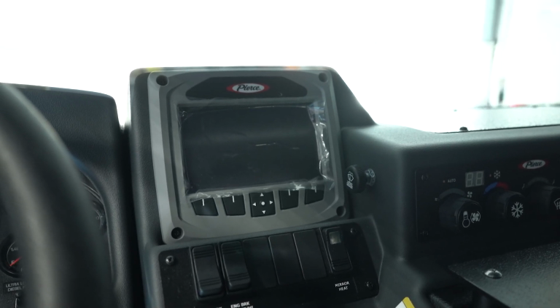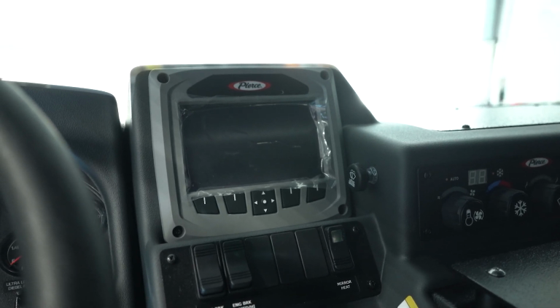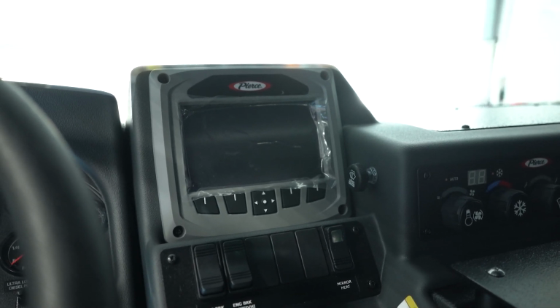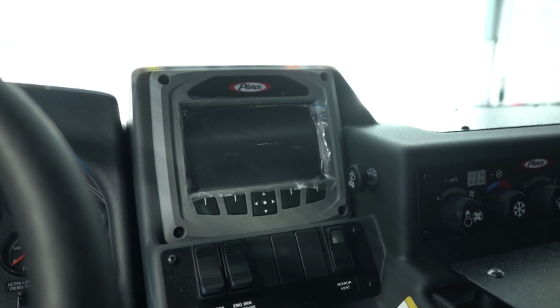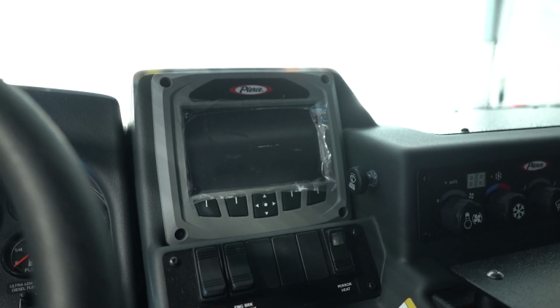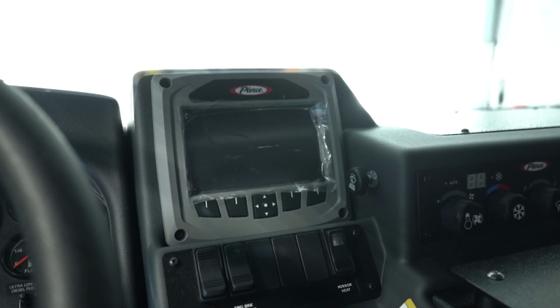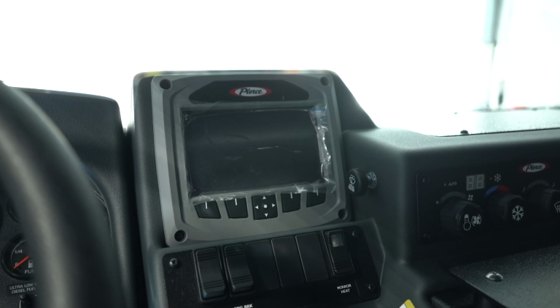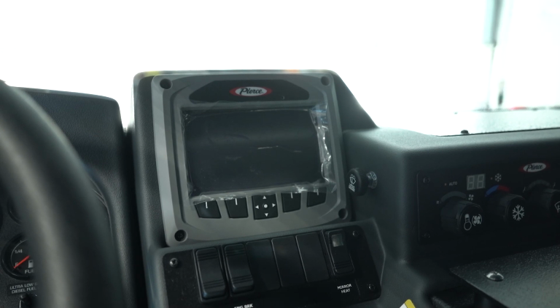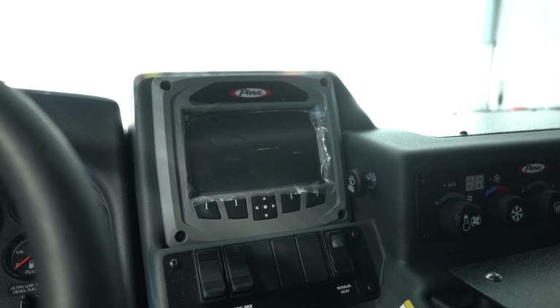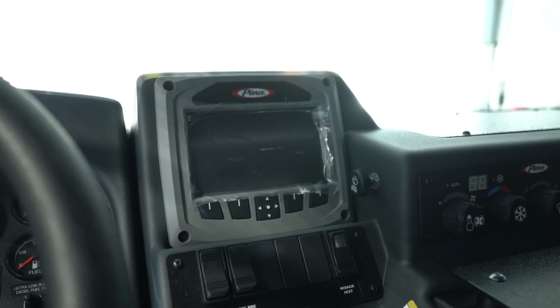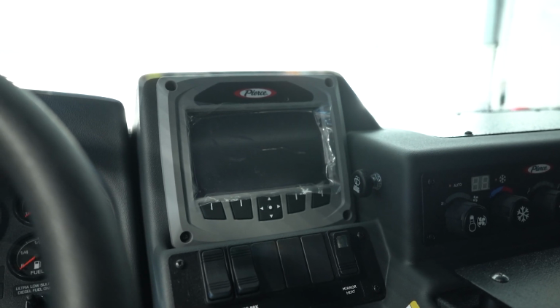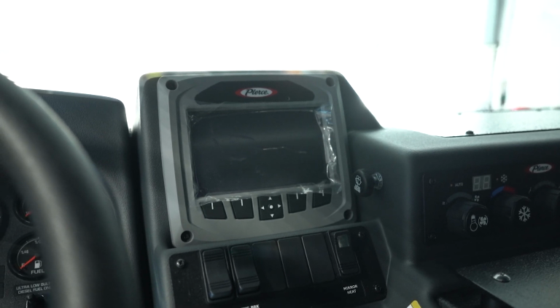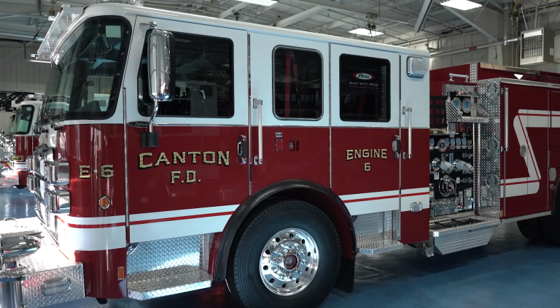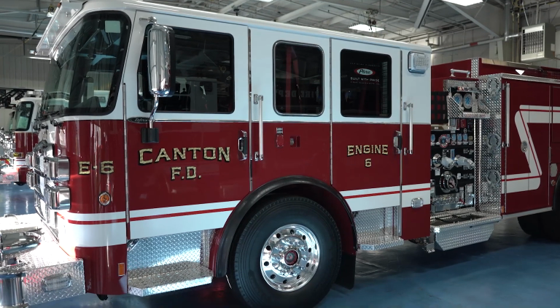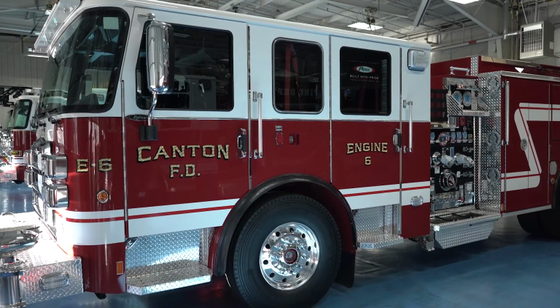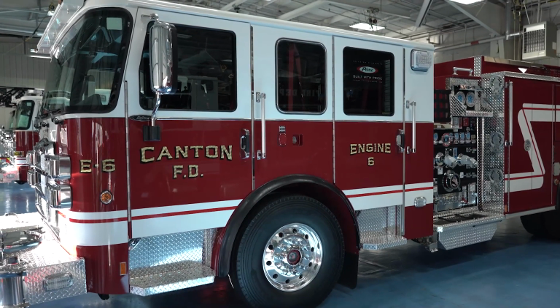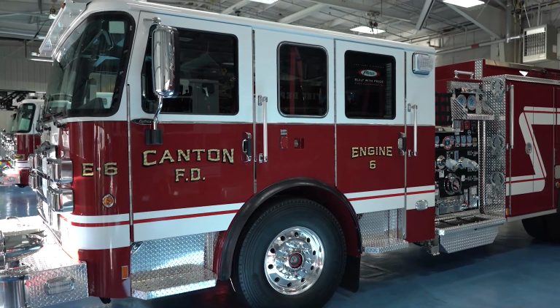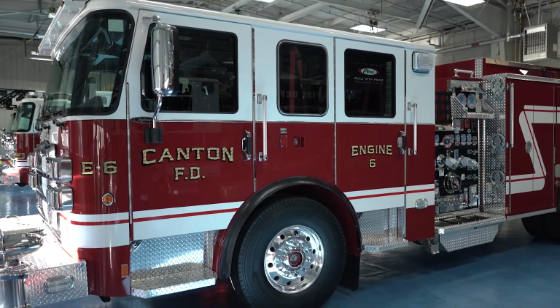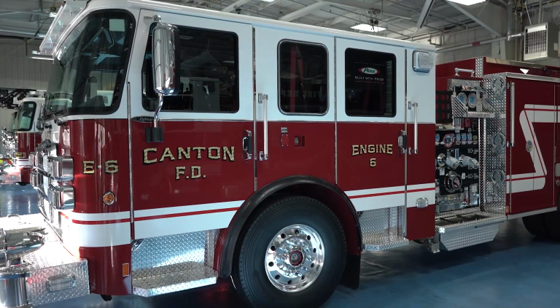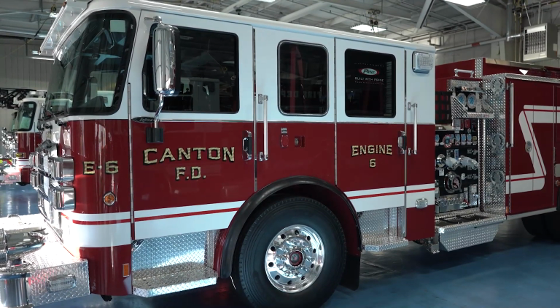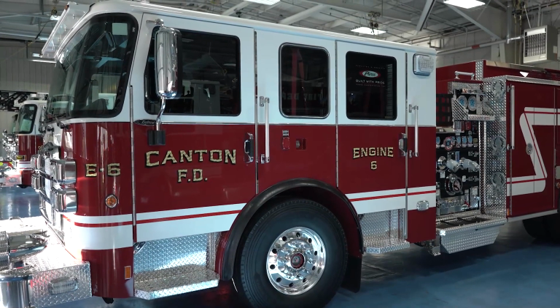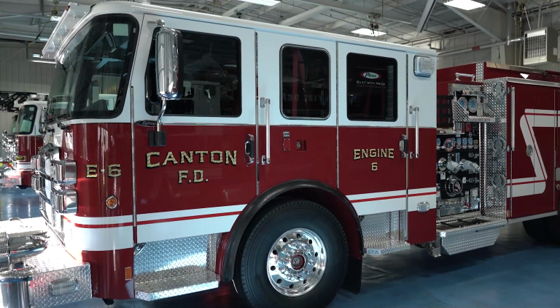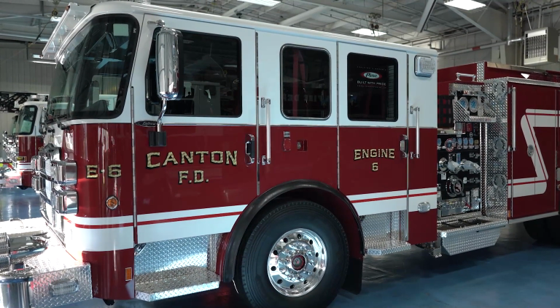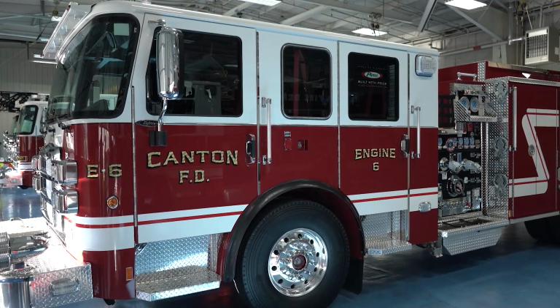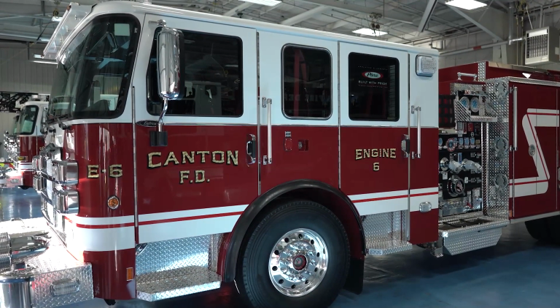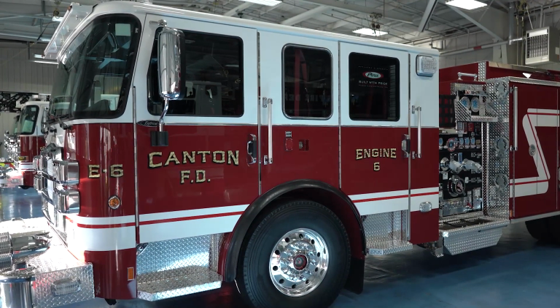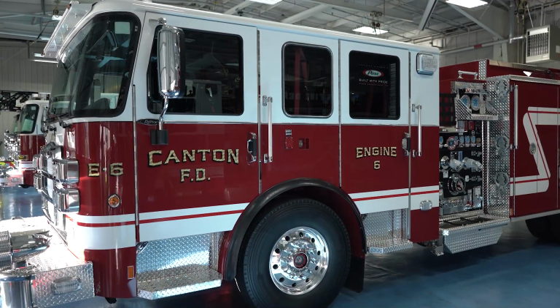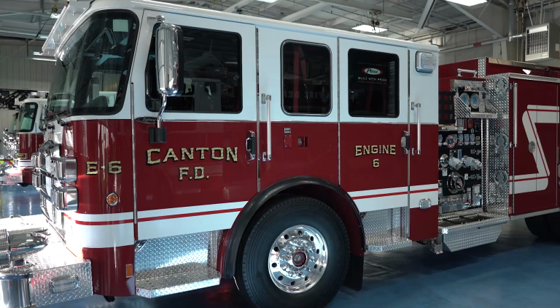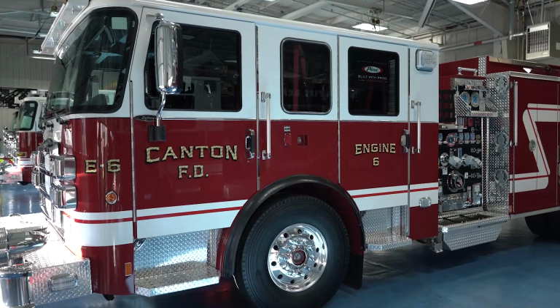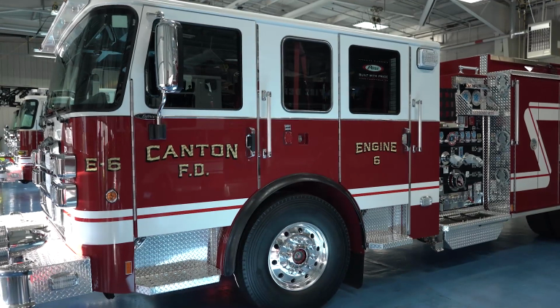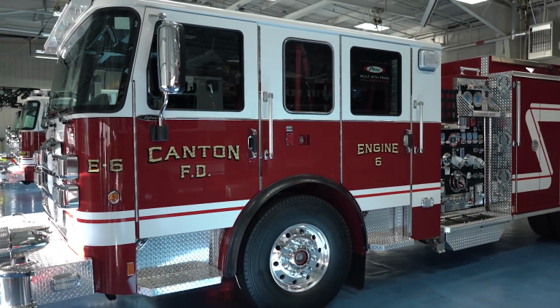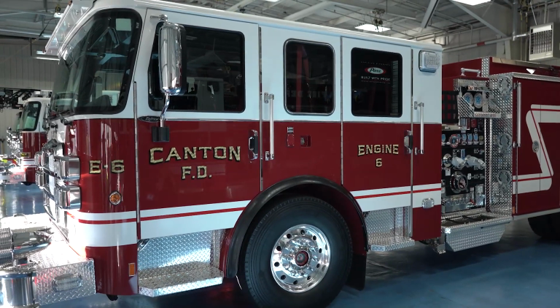It's much easier for us for maintenance purposes and diagnostics. When we're choosing our cab layout, we were looking for something that was simple, firefighter-friendly, easy to clean, and easy to maintain.